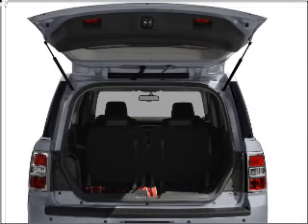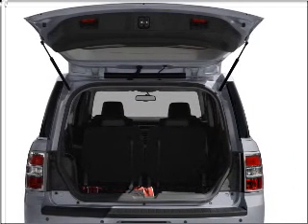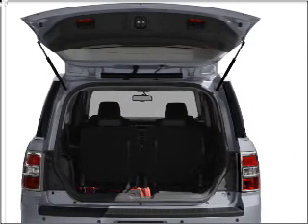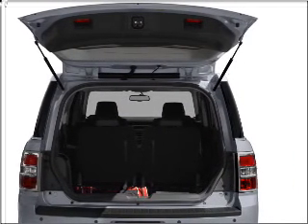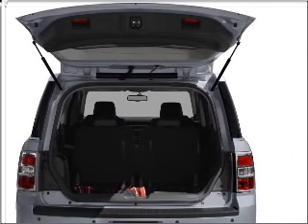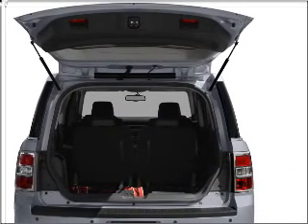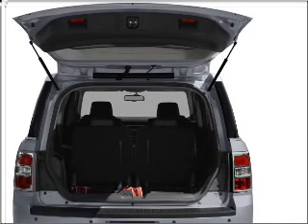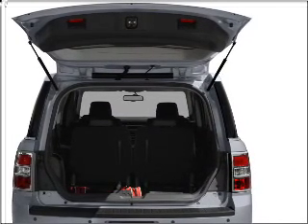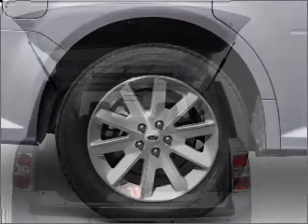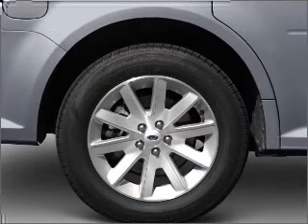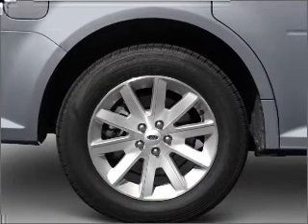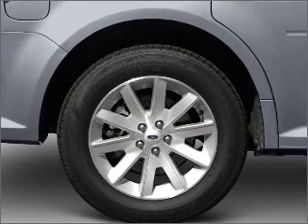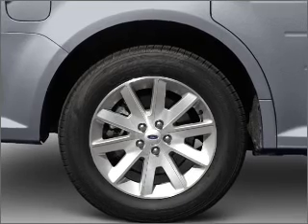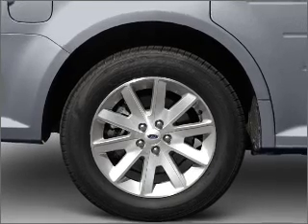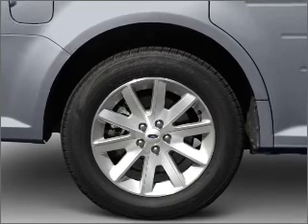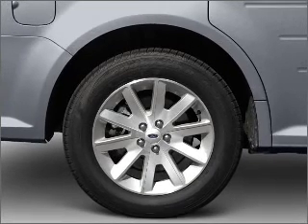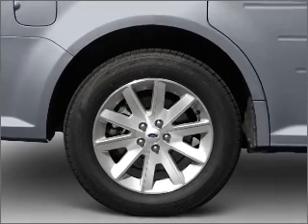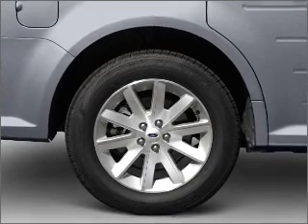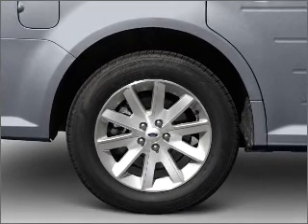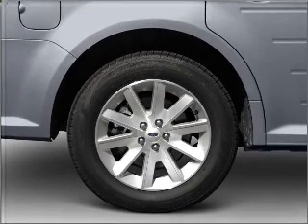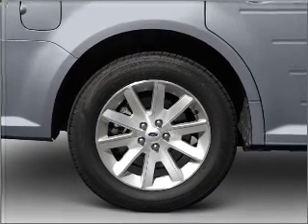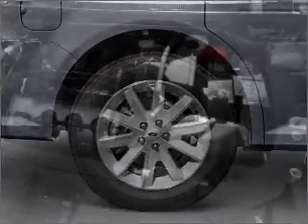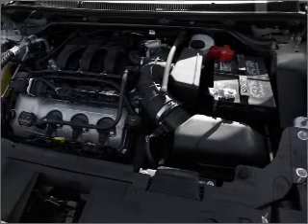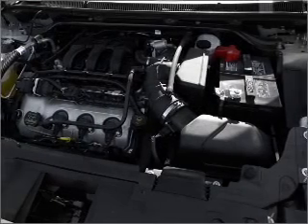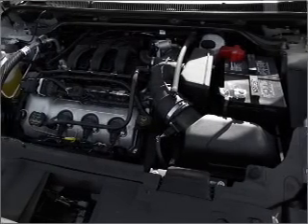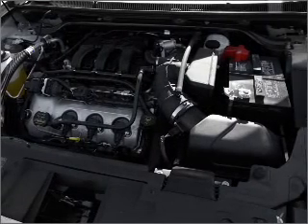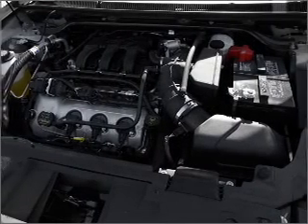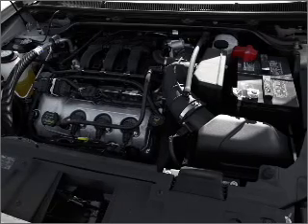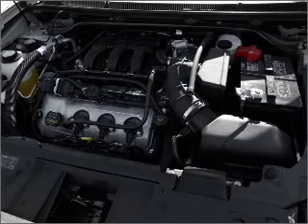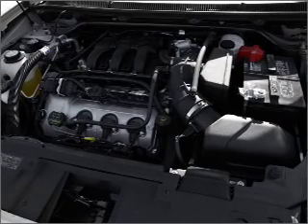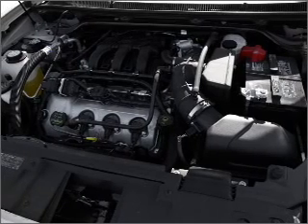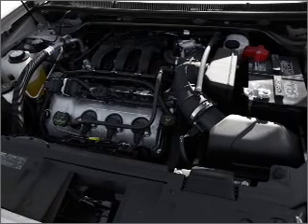Stand out from the crowd with premium wheels. Get advanced listening benefits from the premium sound system. You will appreciate the safety feature of anti-lock brakes. Heated seats make cold weather driving more endurable.